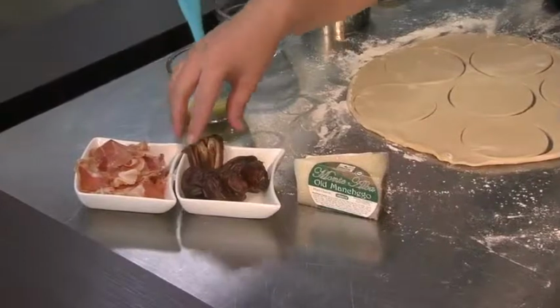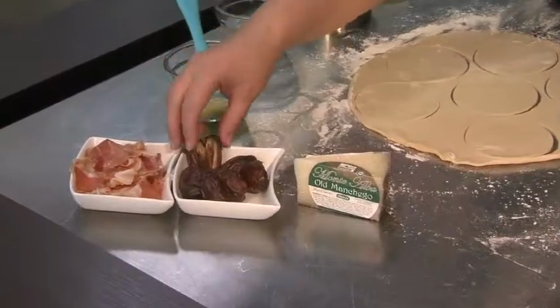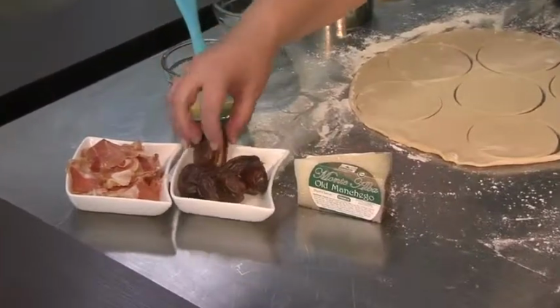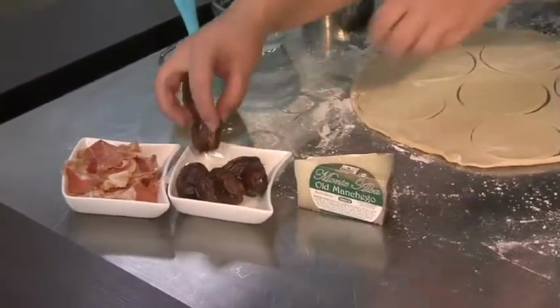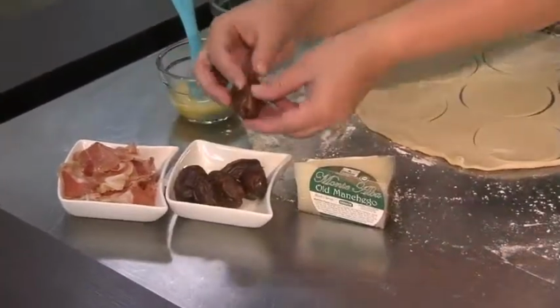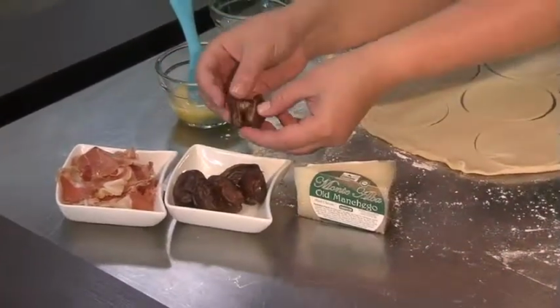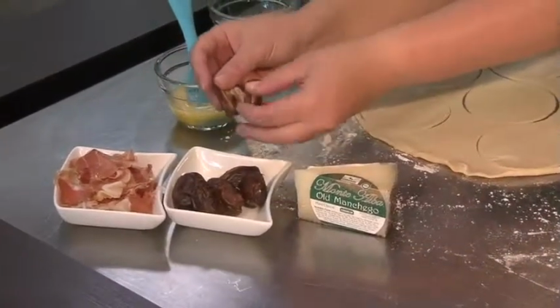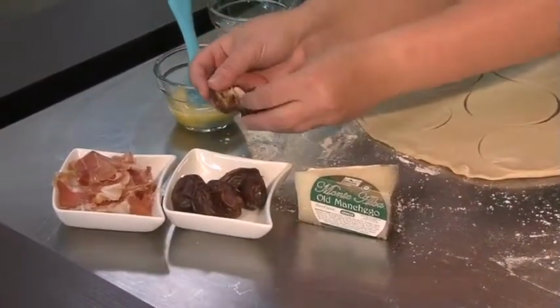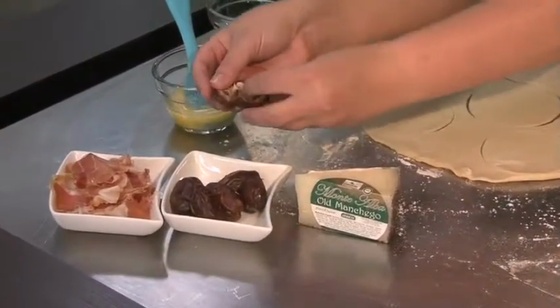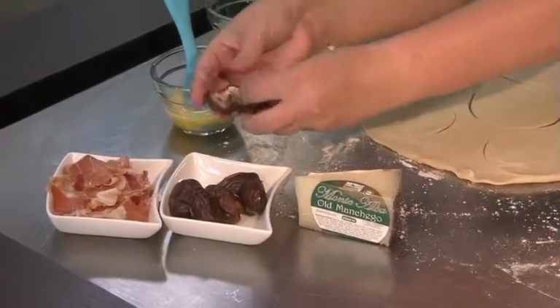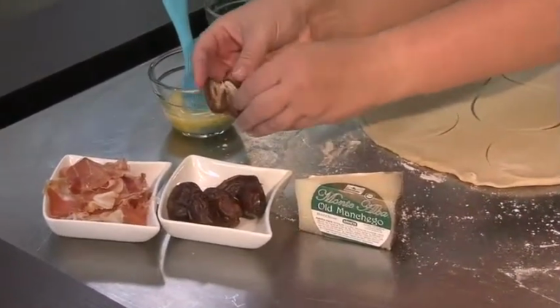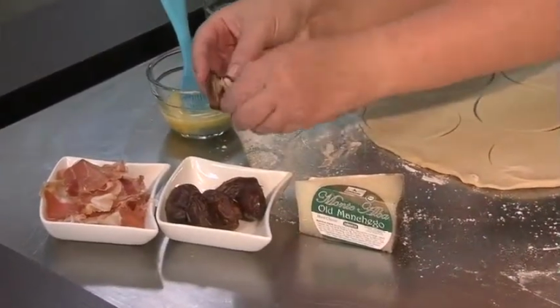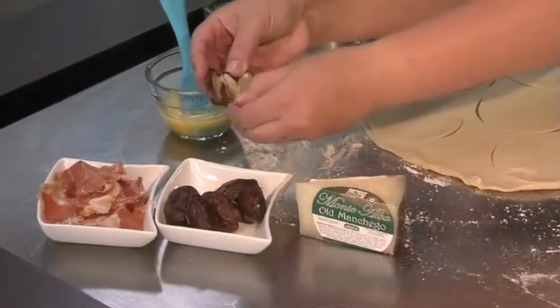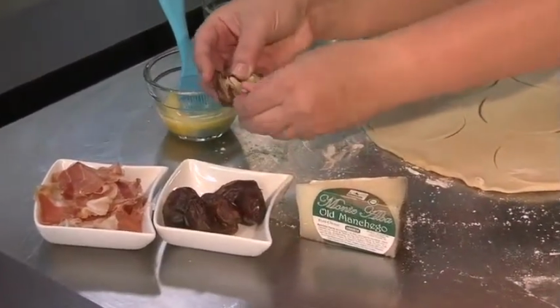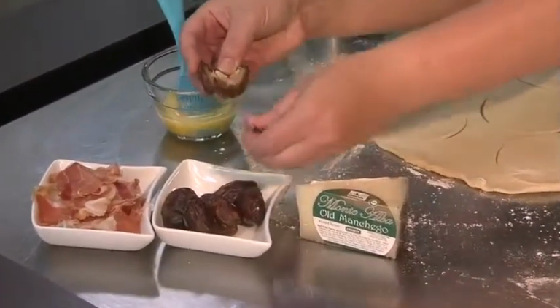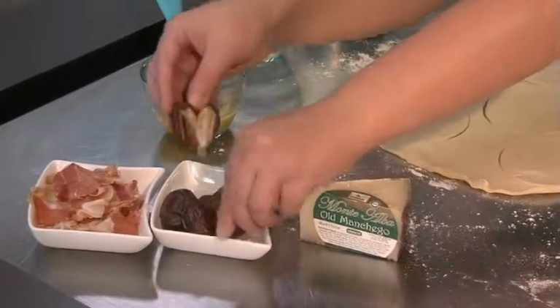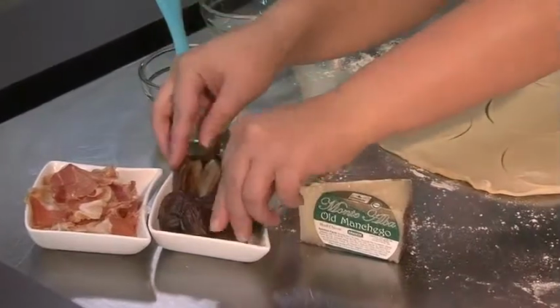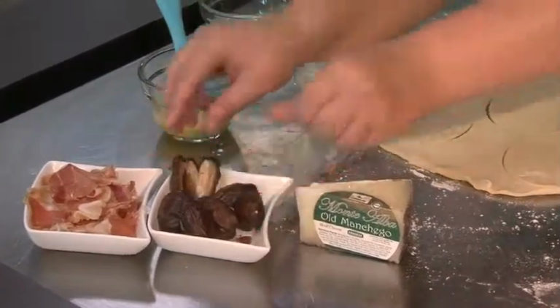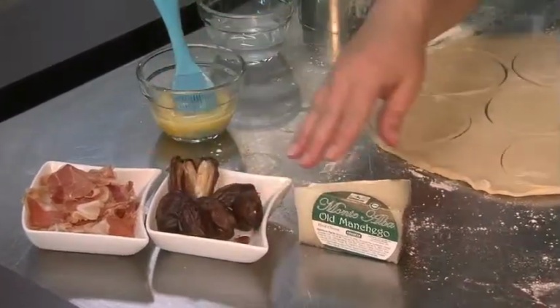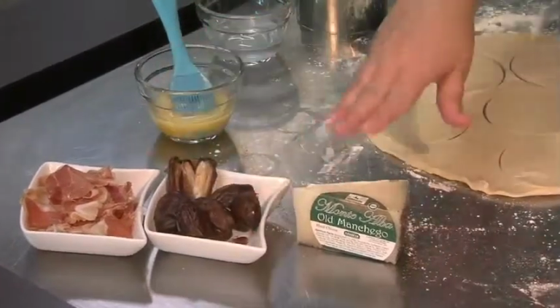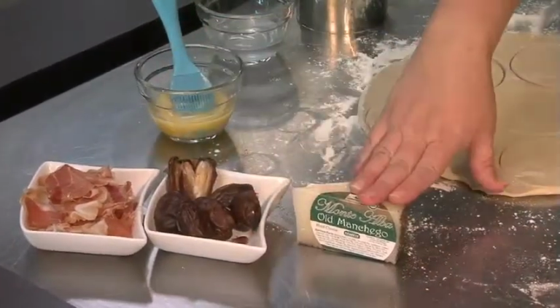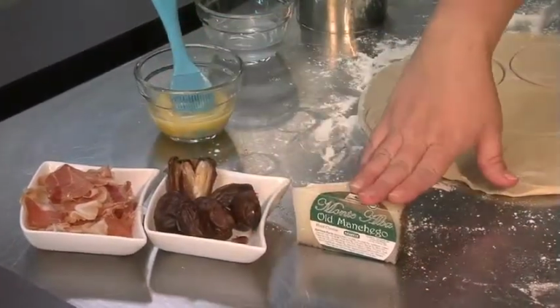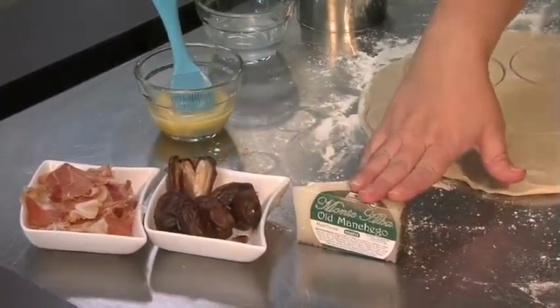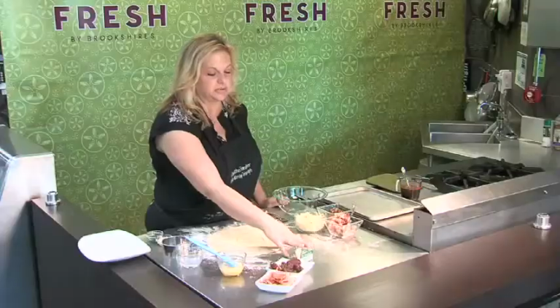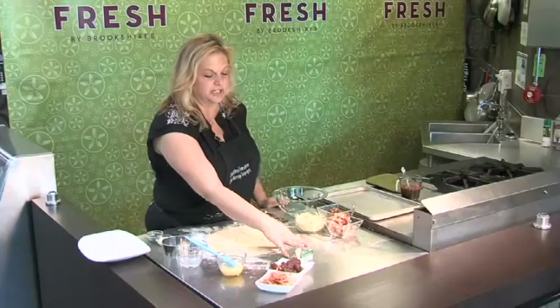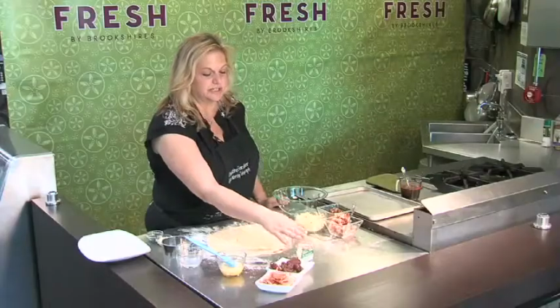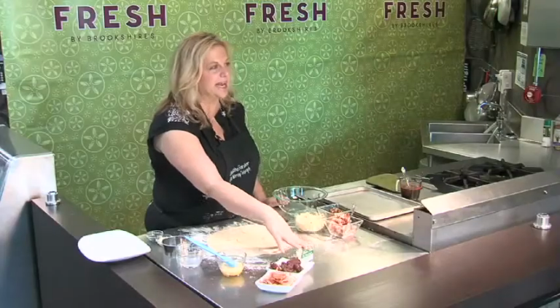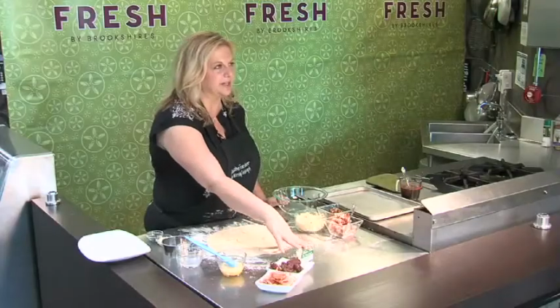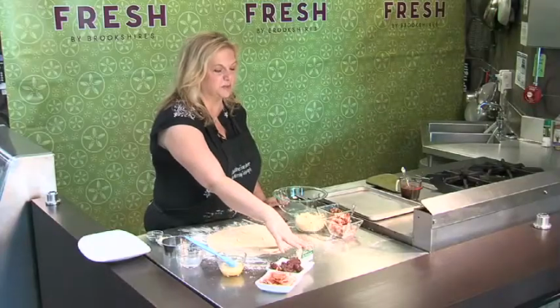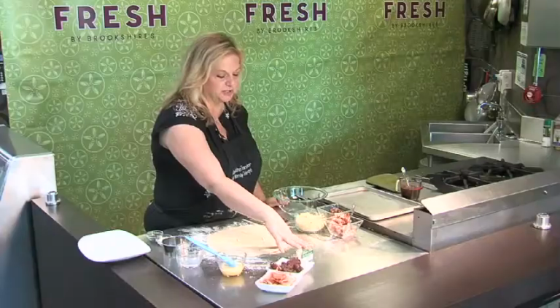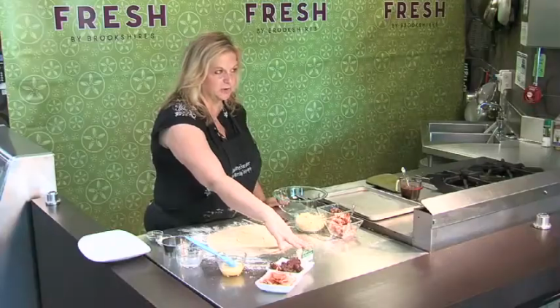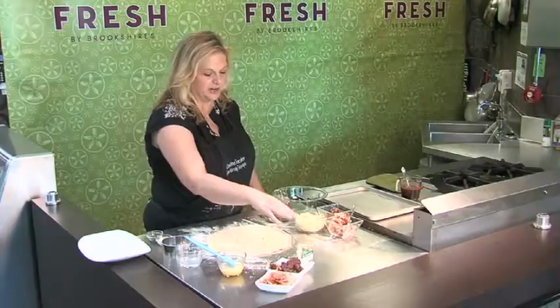These are the medjool dates and they do have a big seed in them, so you'll just want to cut that open and pull it out before you chop them up. And manchego cheese, which is Spain's answer for Parmigiano-Reggiano.